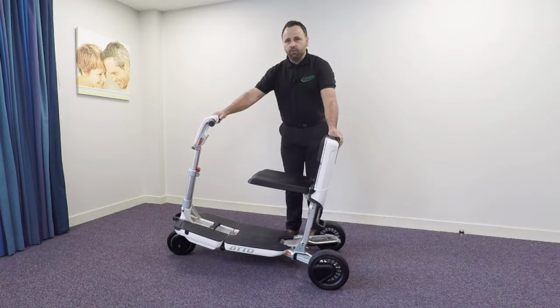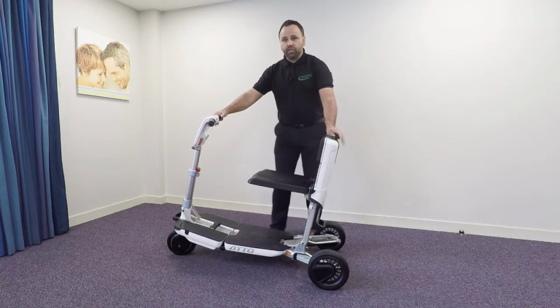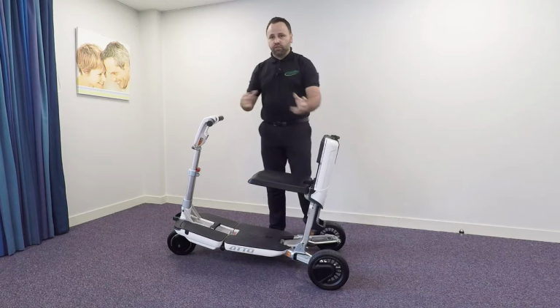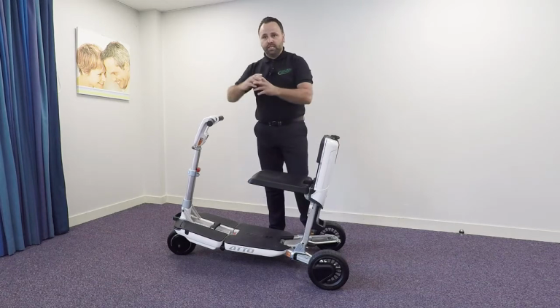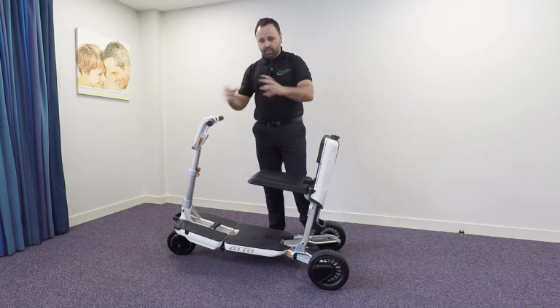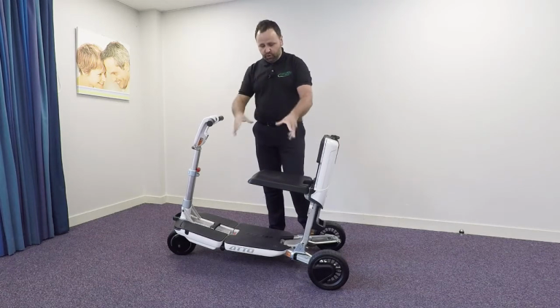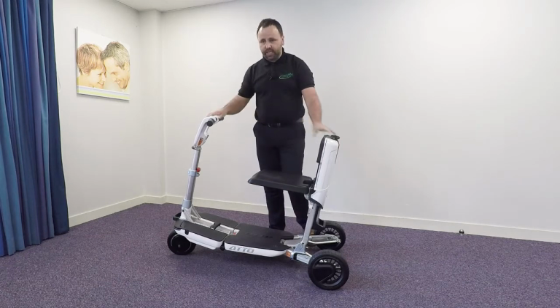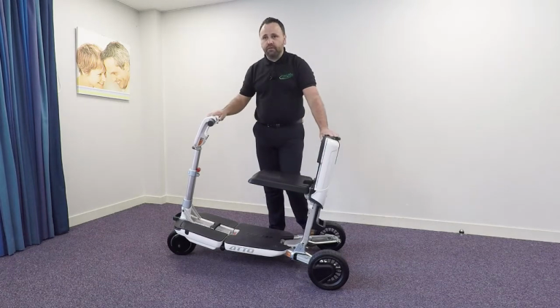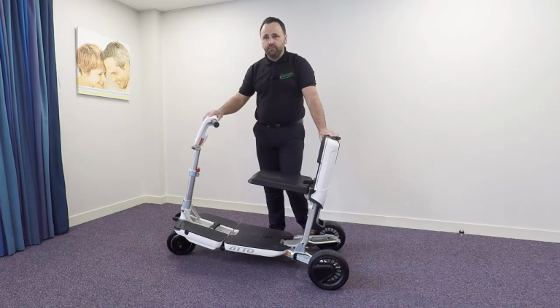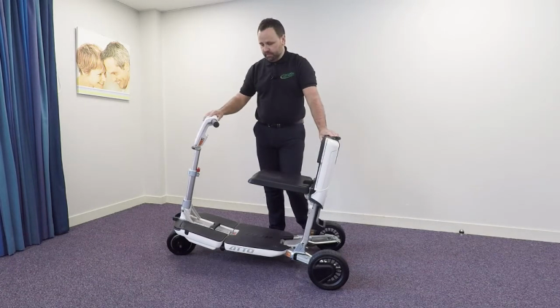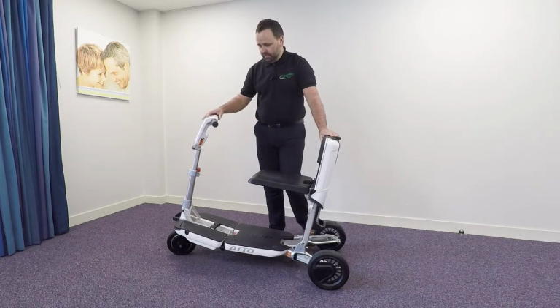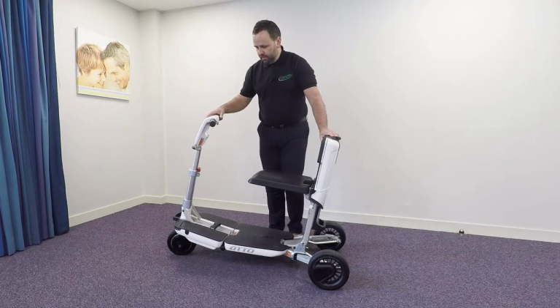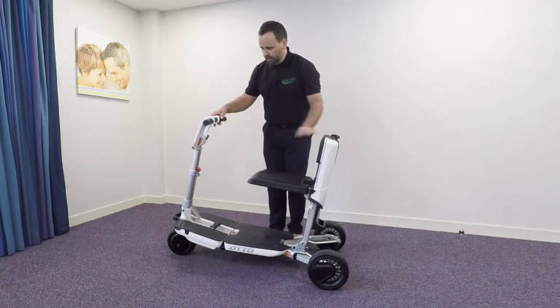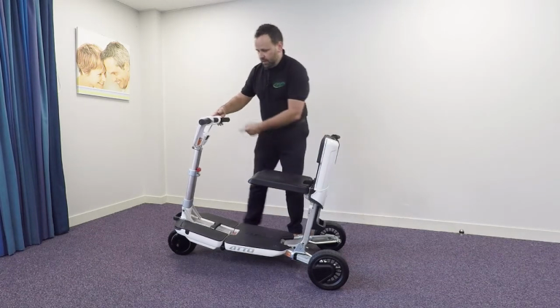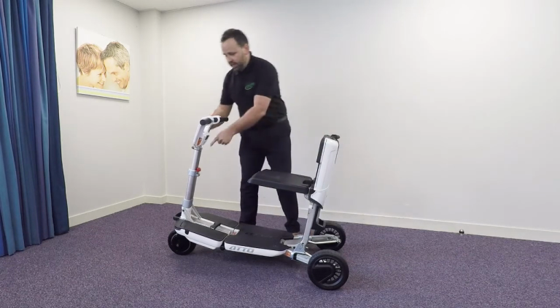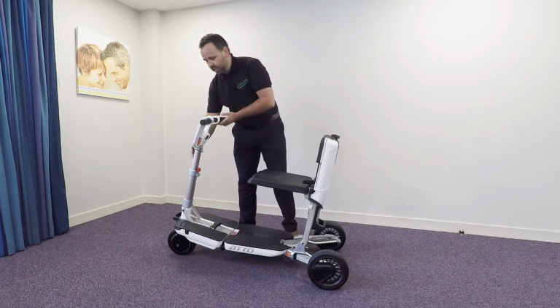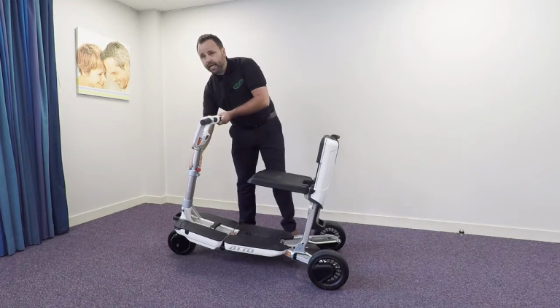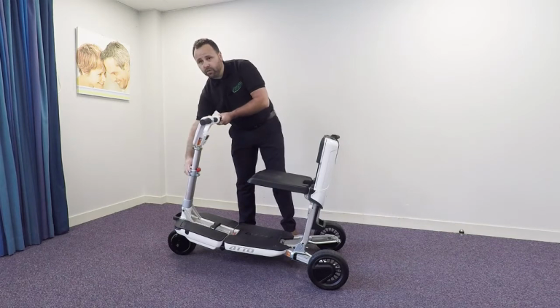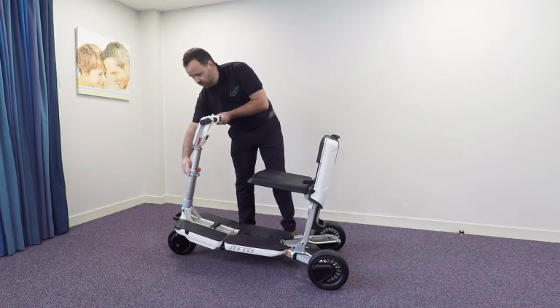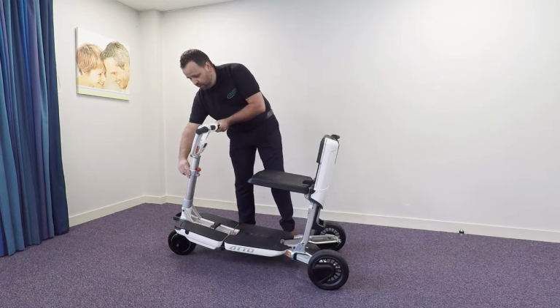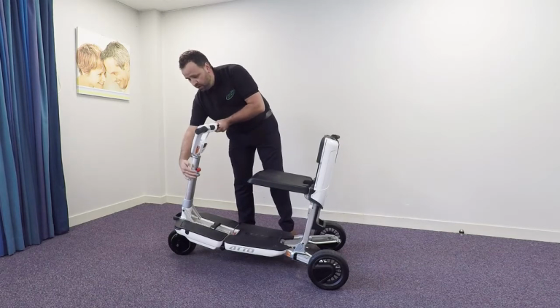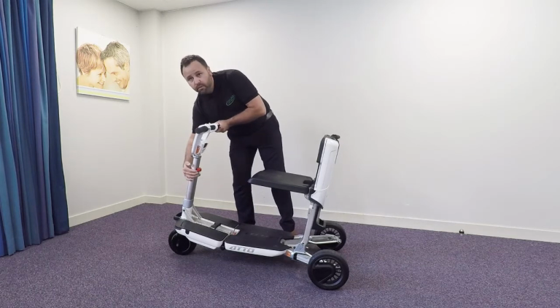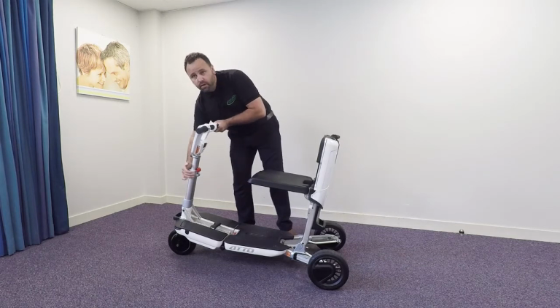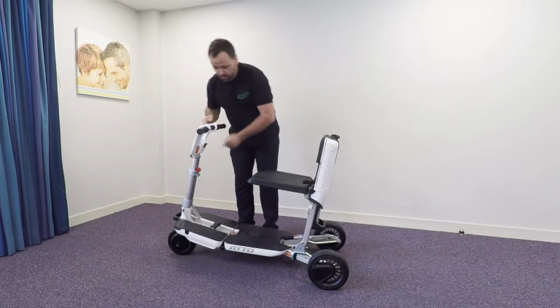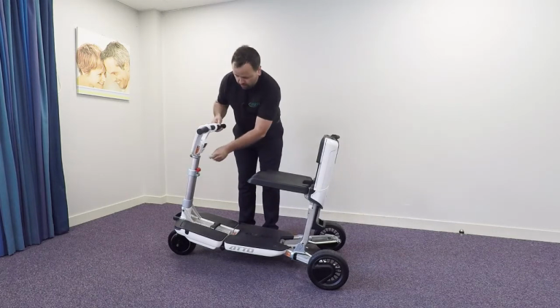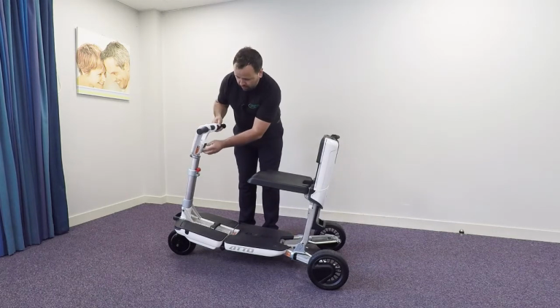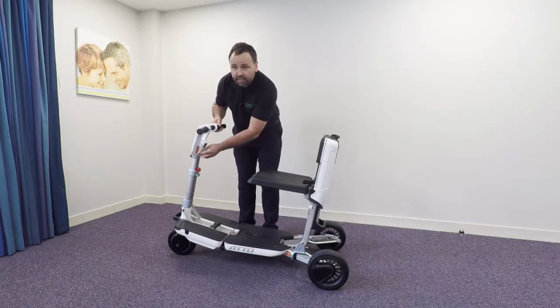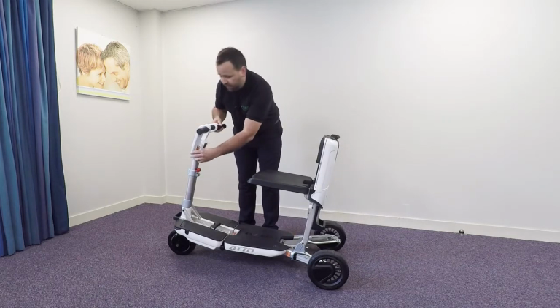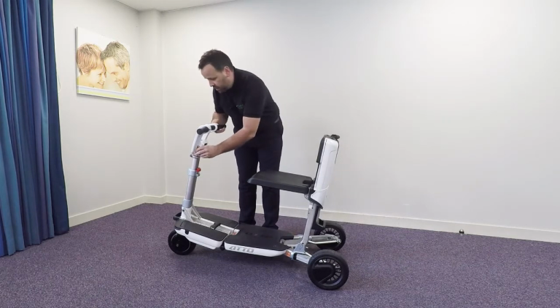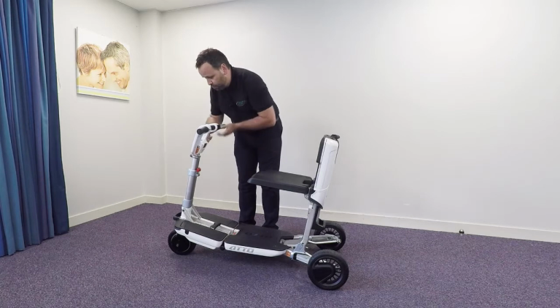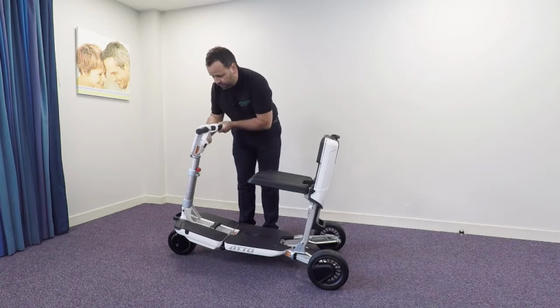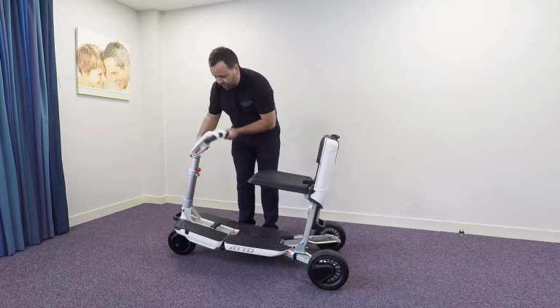With this scooter there's no bits to add or take on for assembly. The tiller's height and angle adjustable, making it easier to find the best comfortable position for your driving.